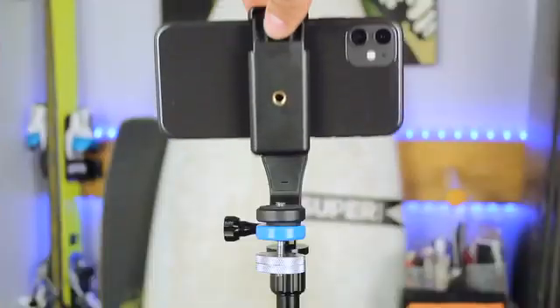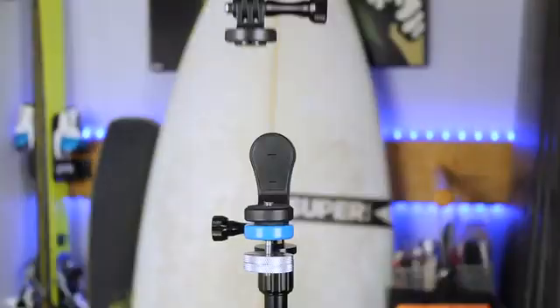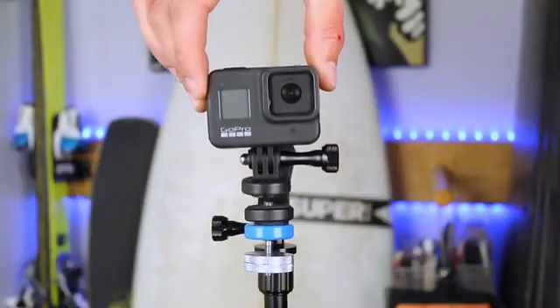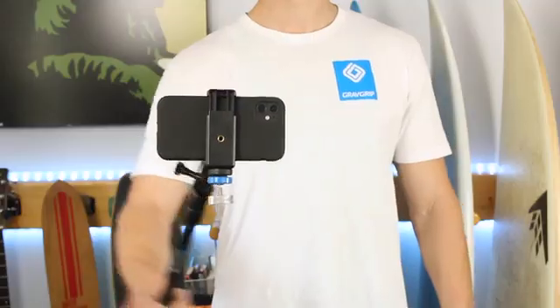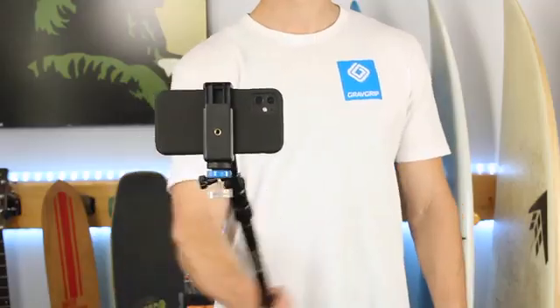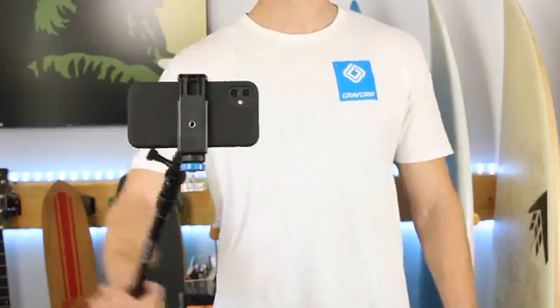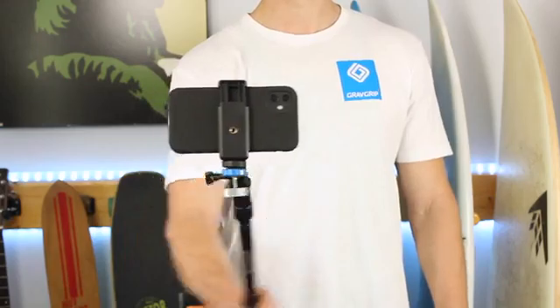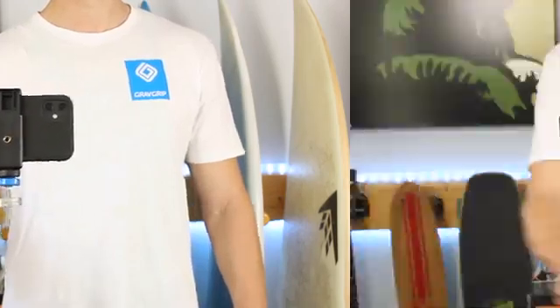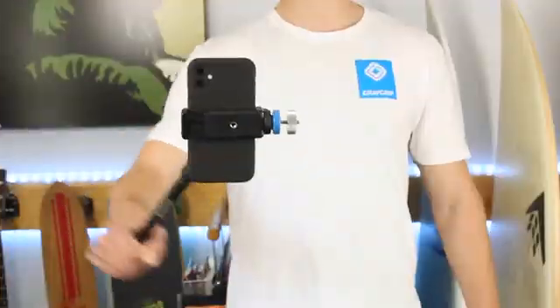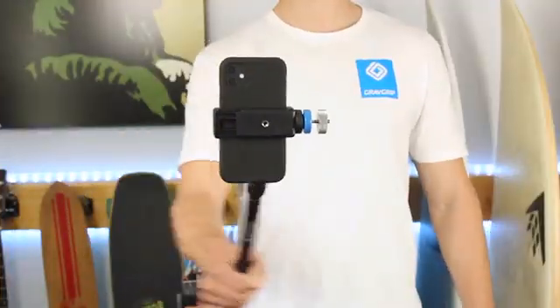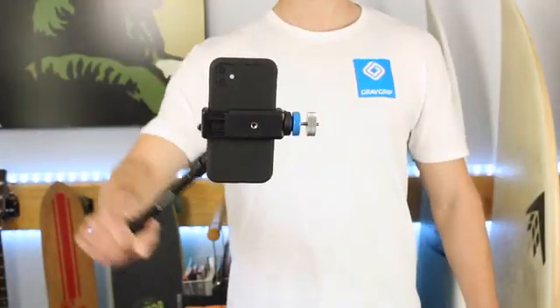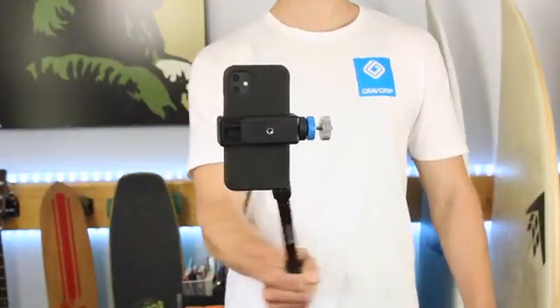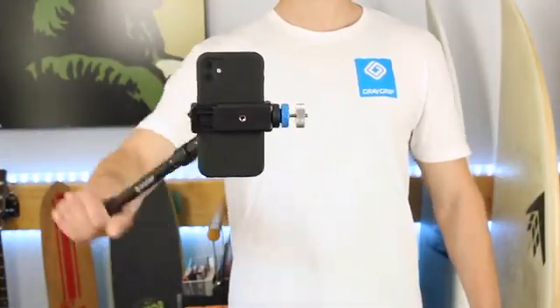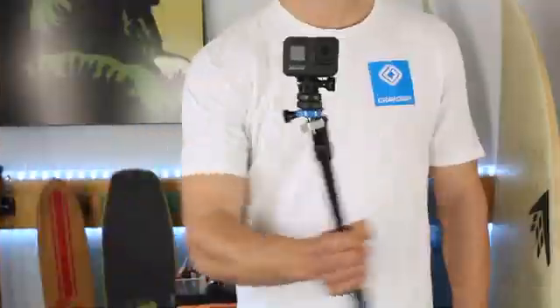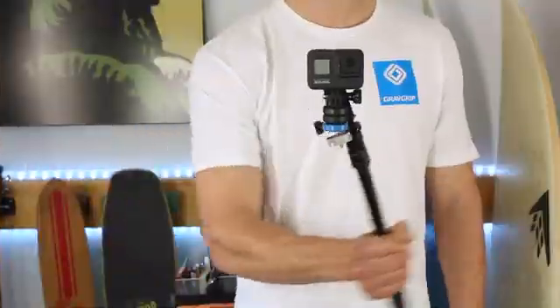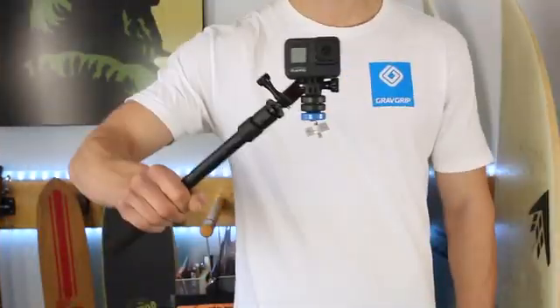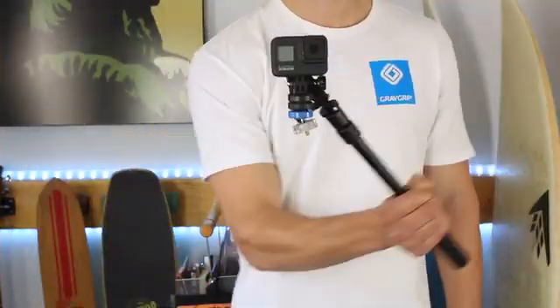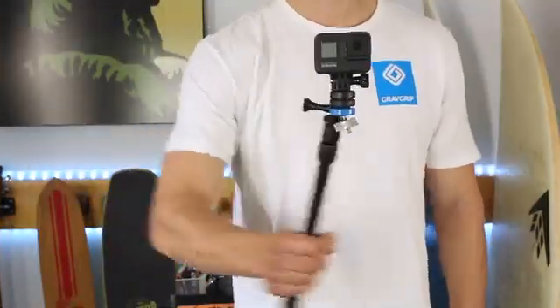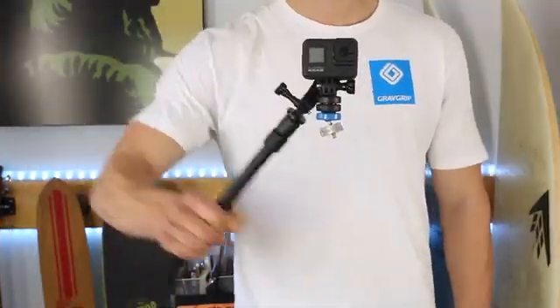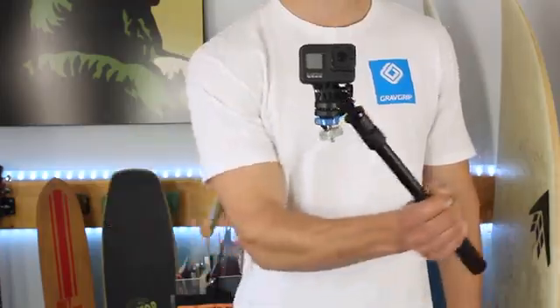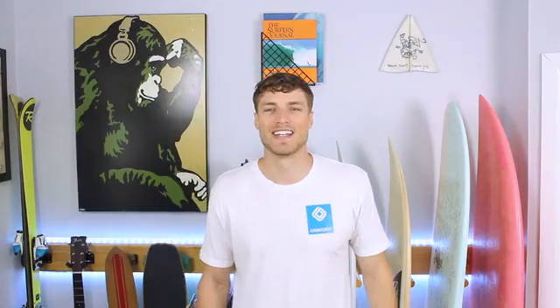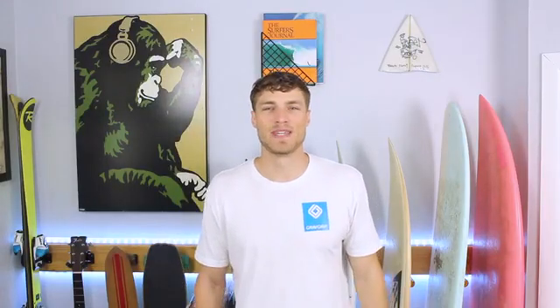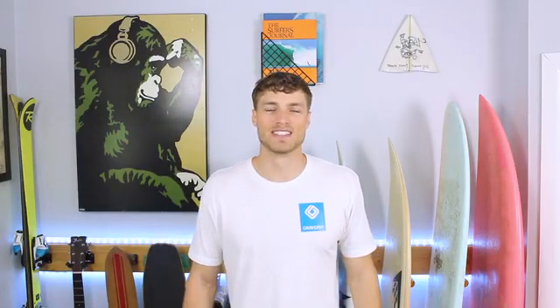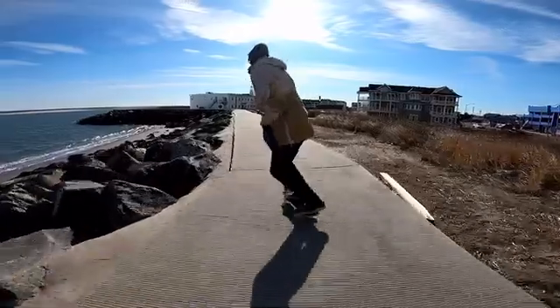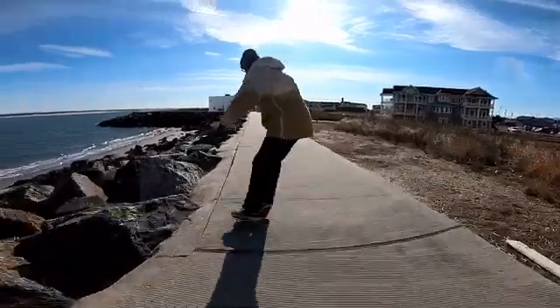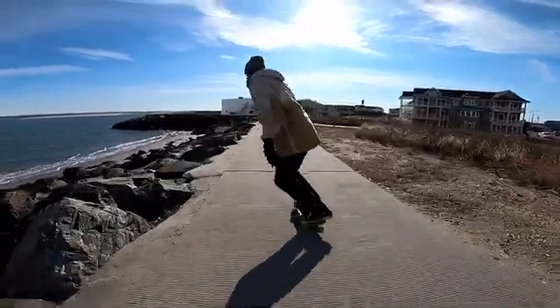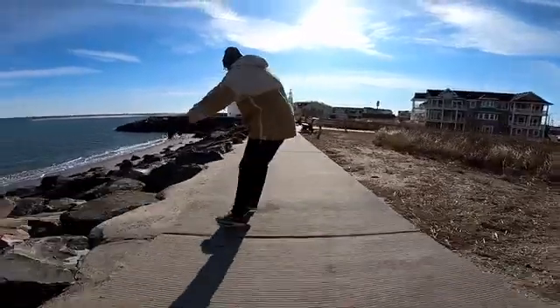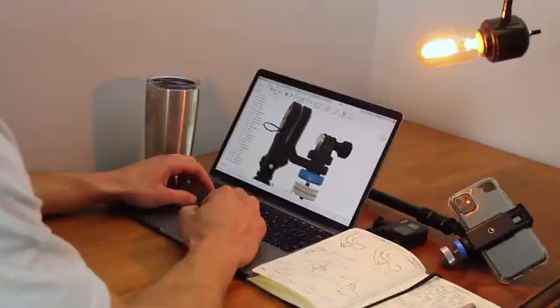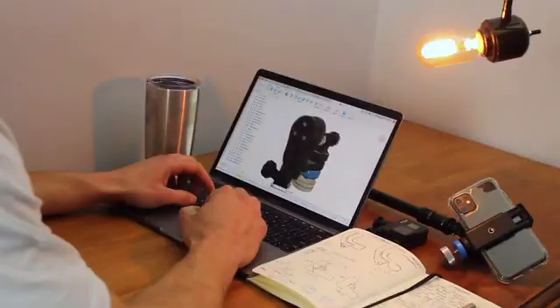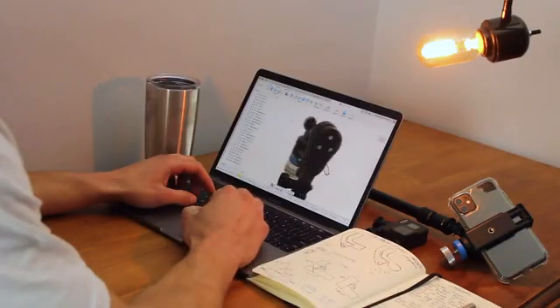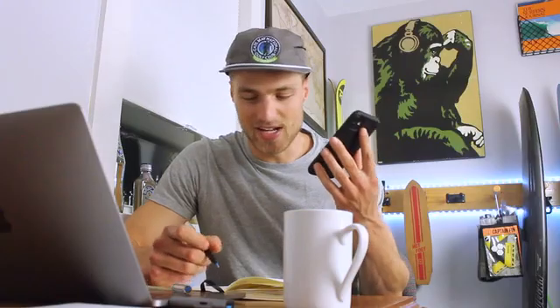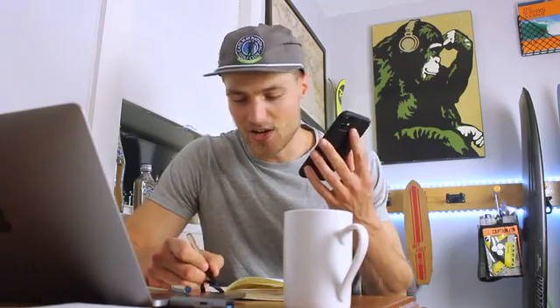This is GravGrip, the world's first hydraulic stabilizer for your smartphone and action camera. Hi, I'm Kevin, a board sport enthusiast, product designer, and diehard entrepreneur.